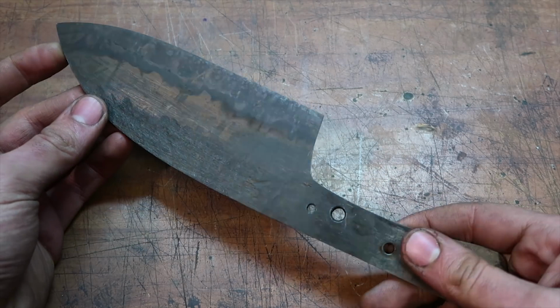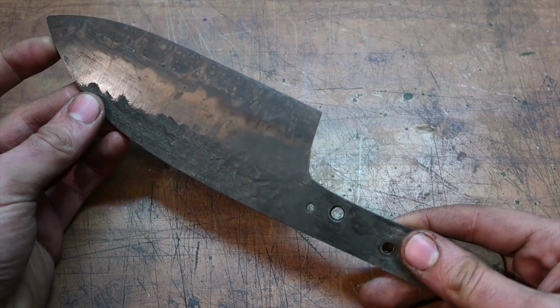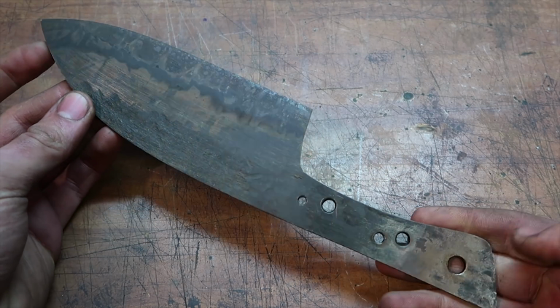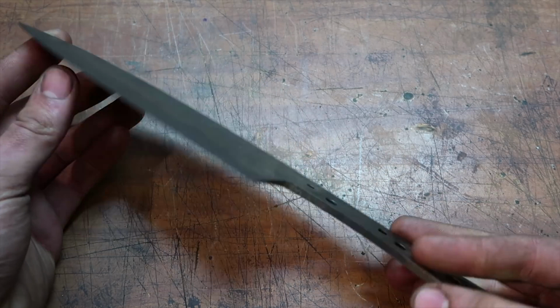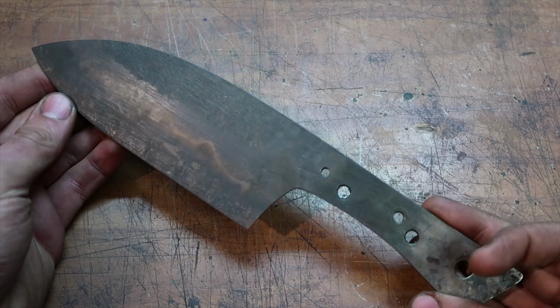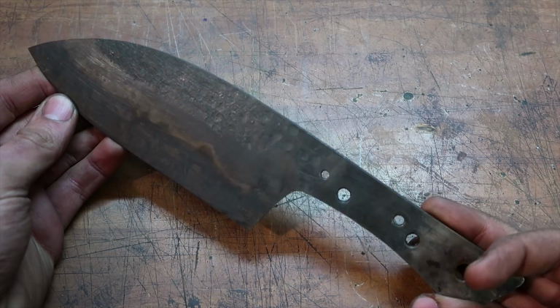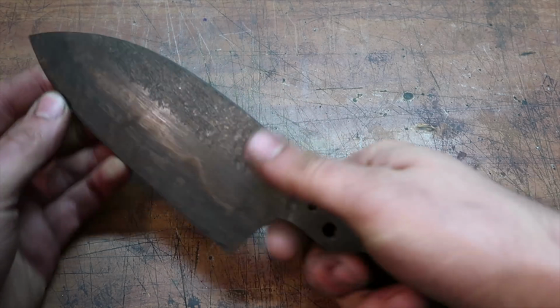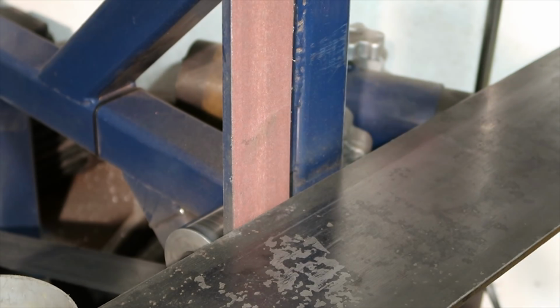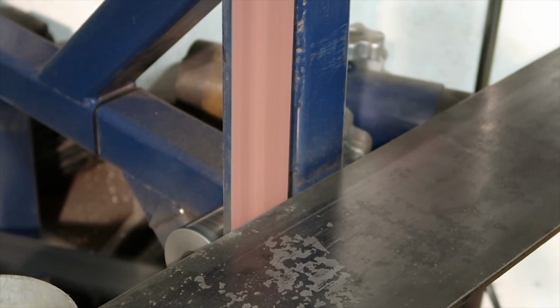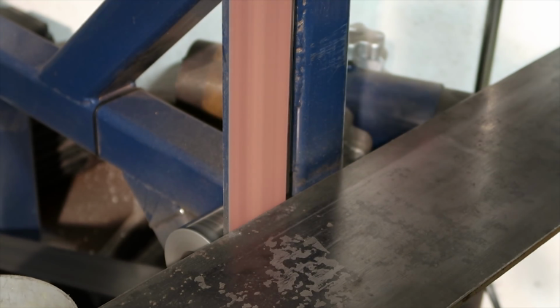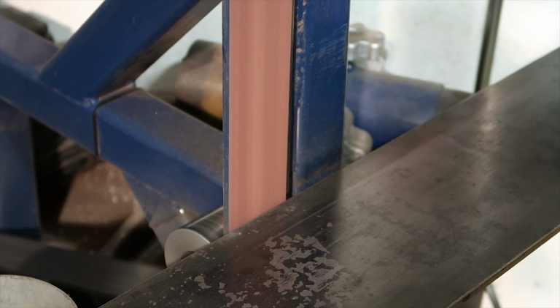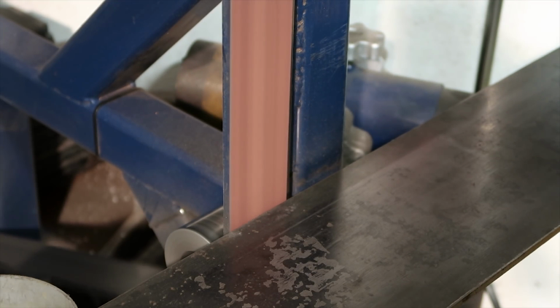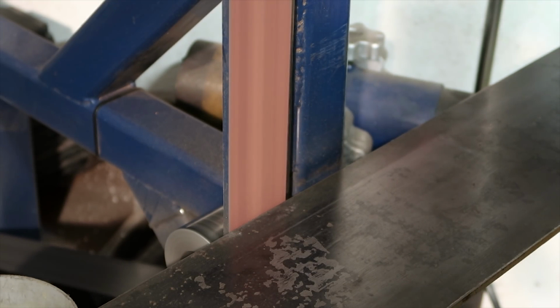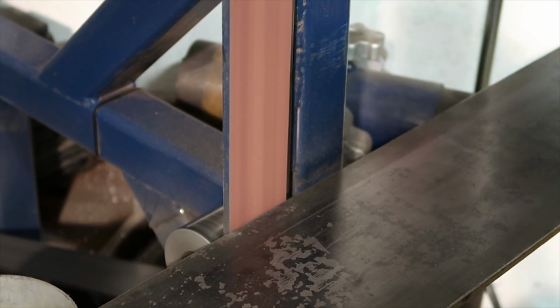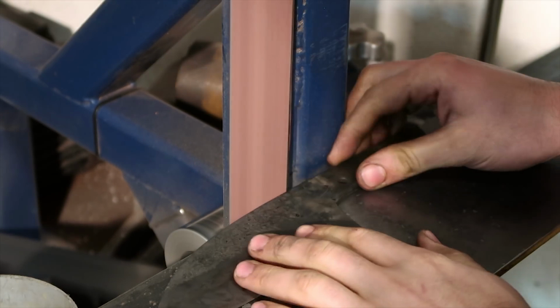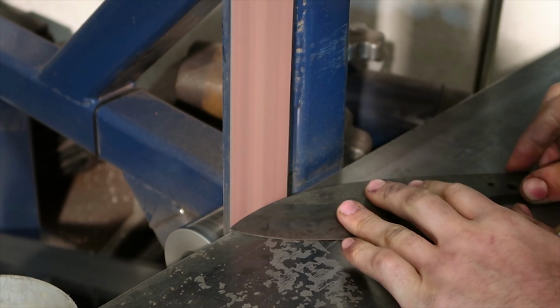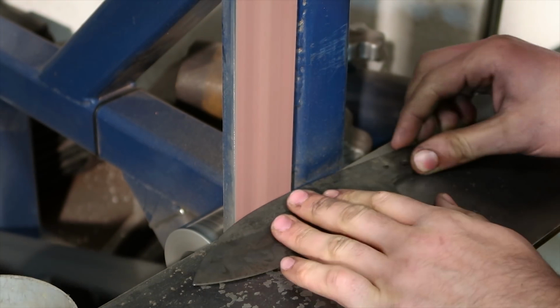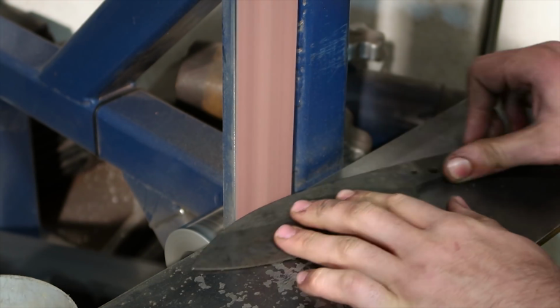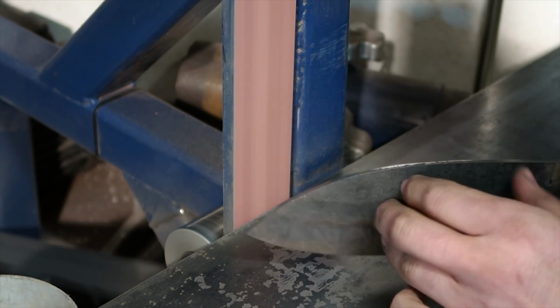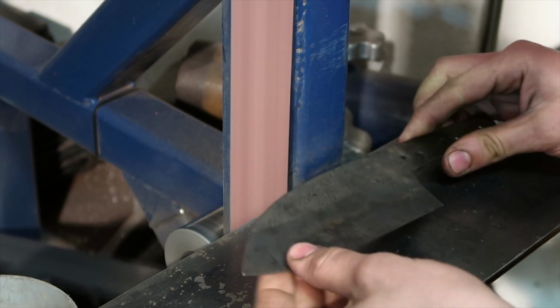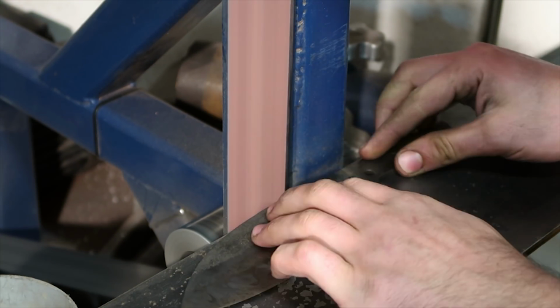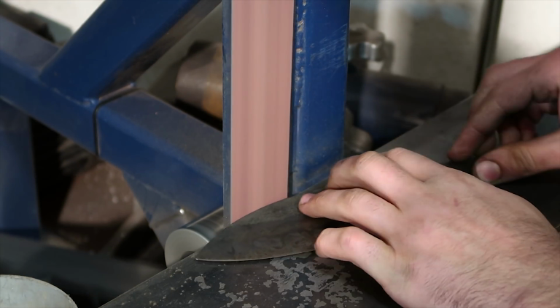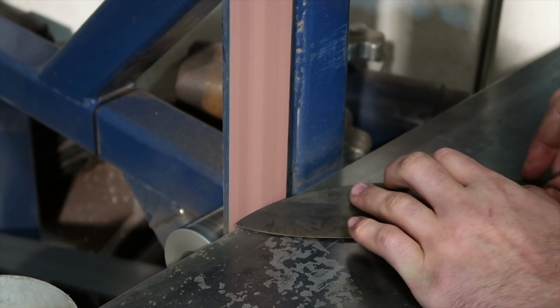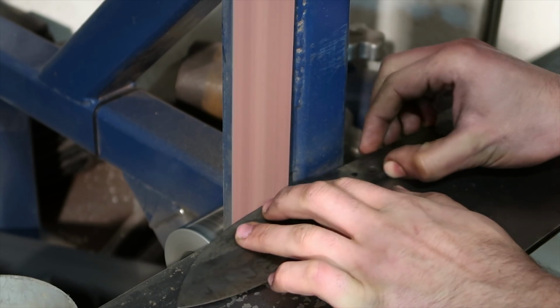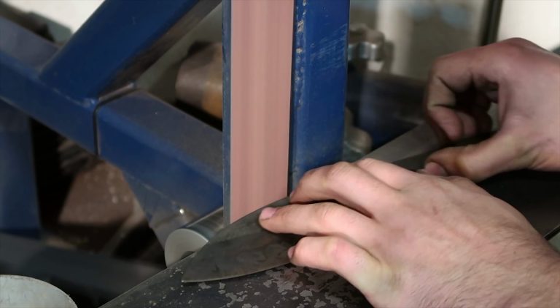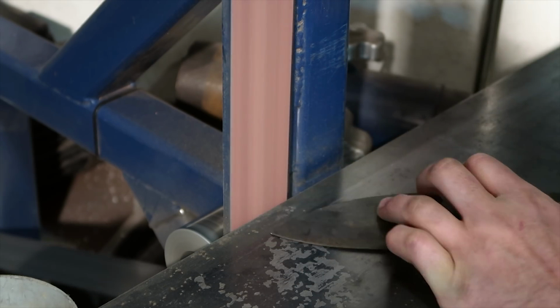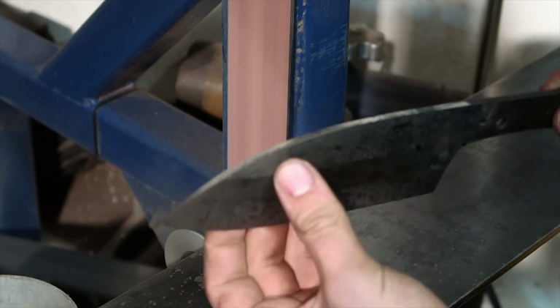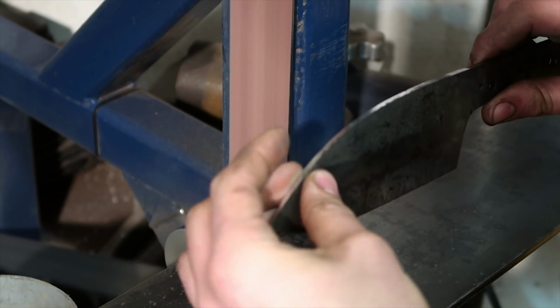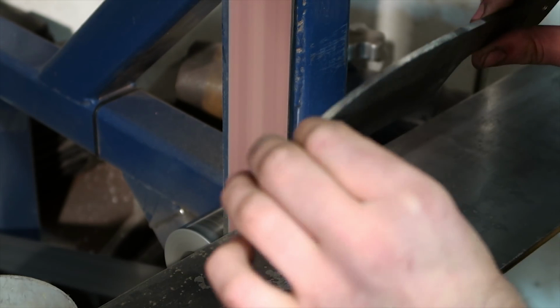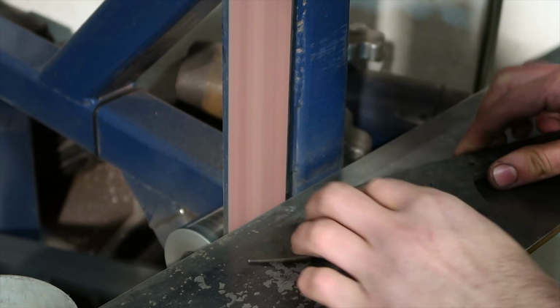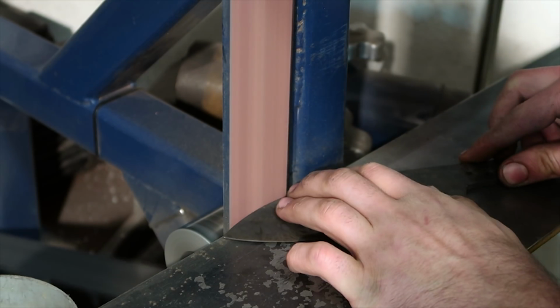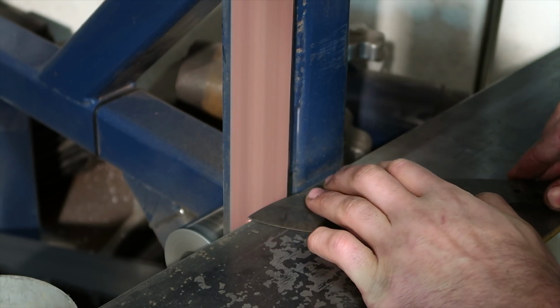After 2 hours I can clean it up. I used the belt grinder and still have the same setting on my grinding jig, so I can use that to clean up and refine the bevels.